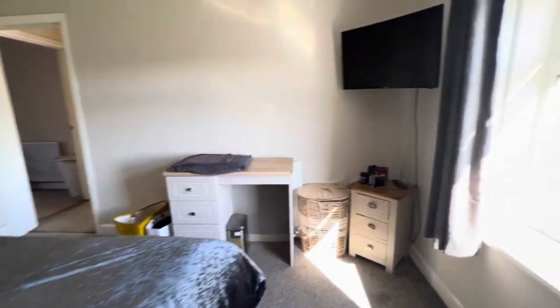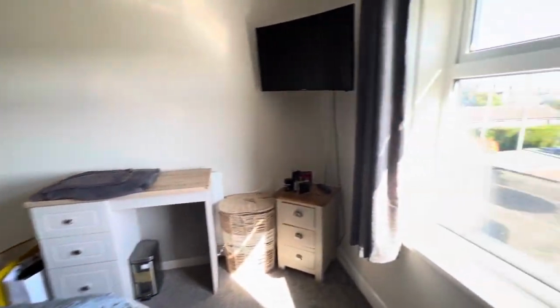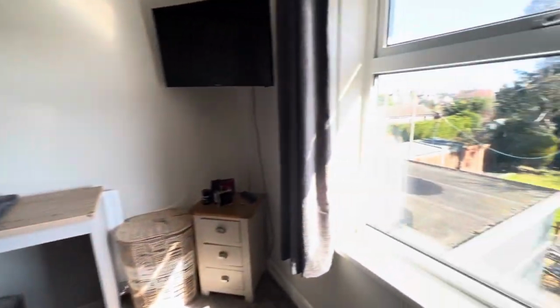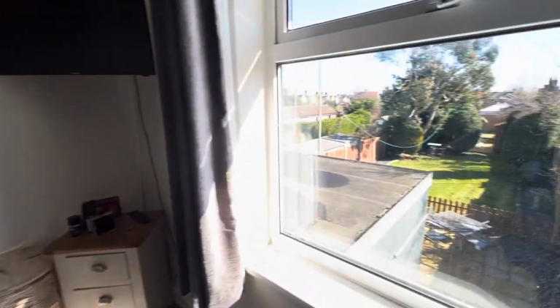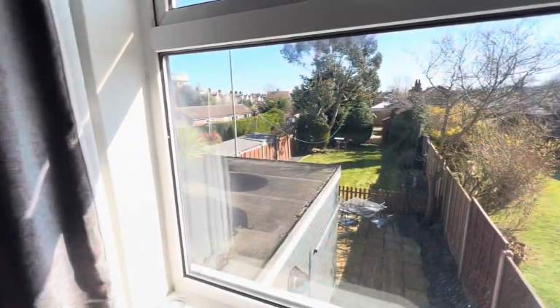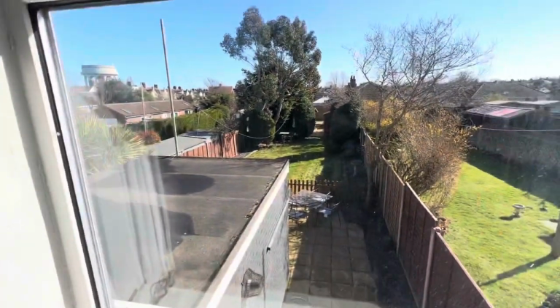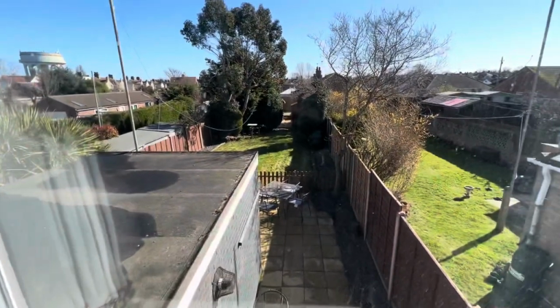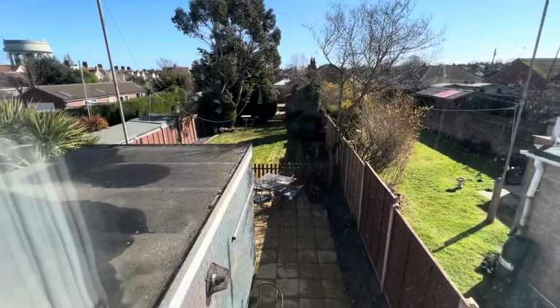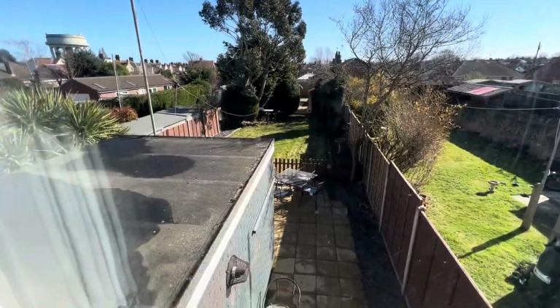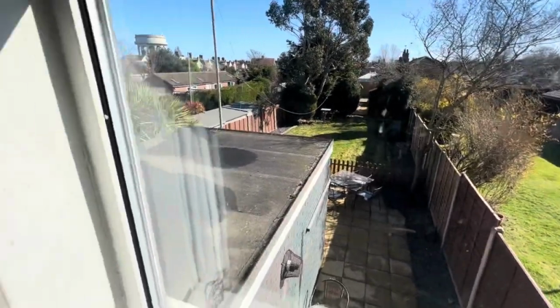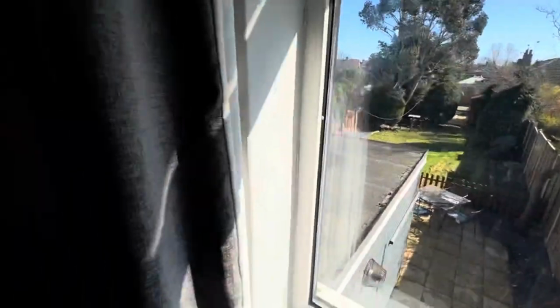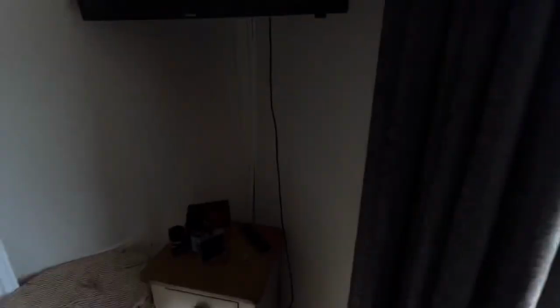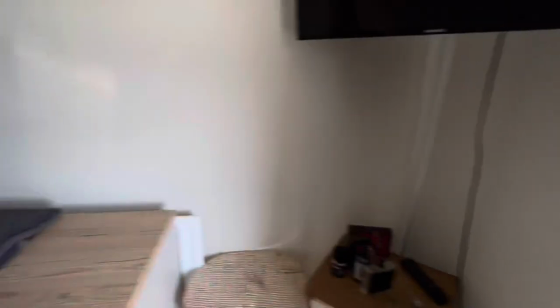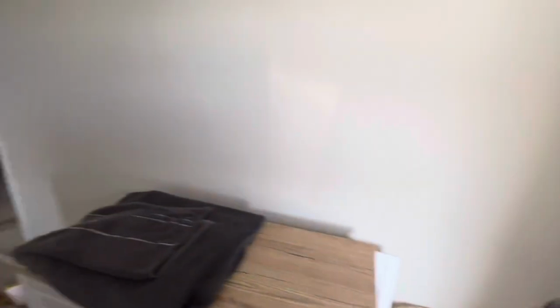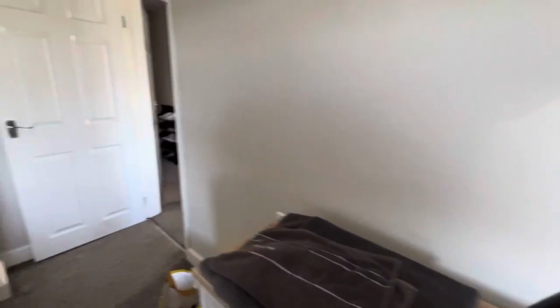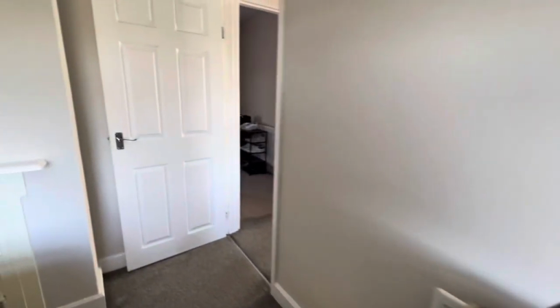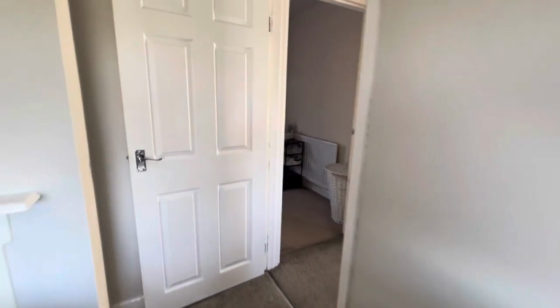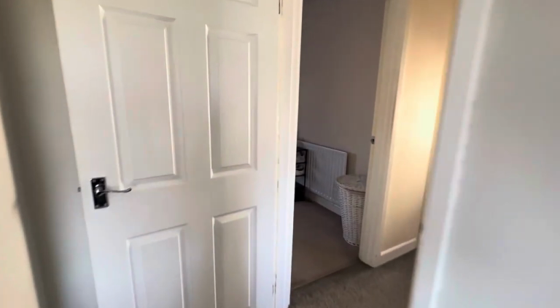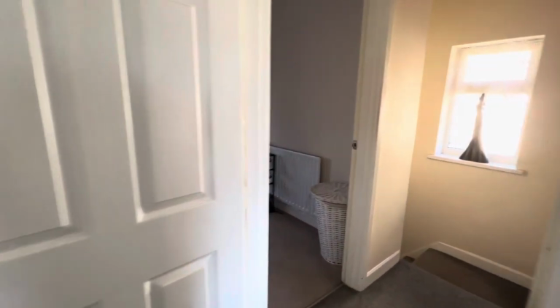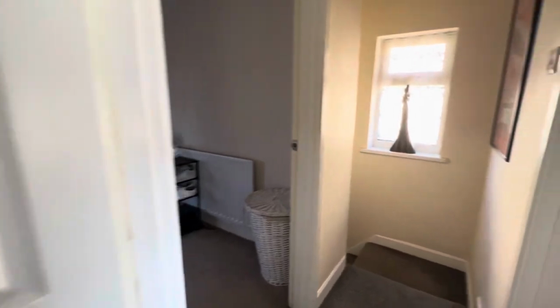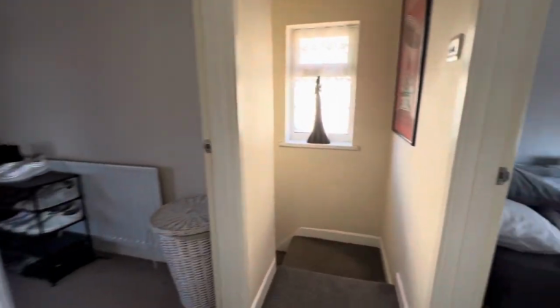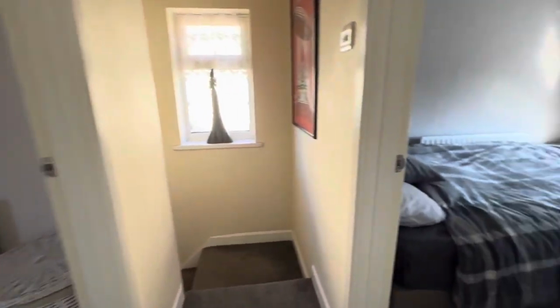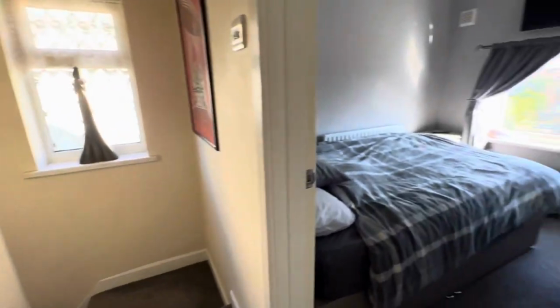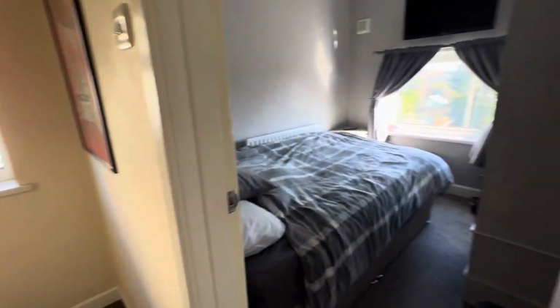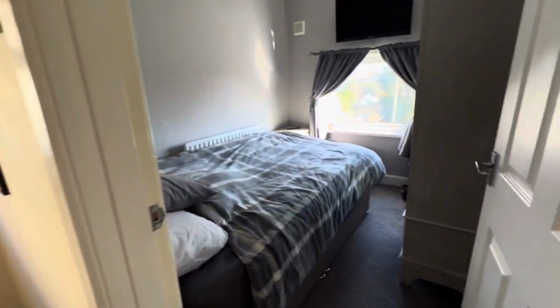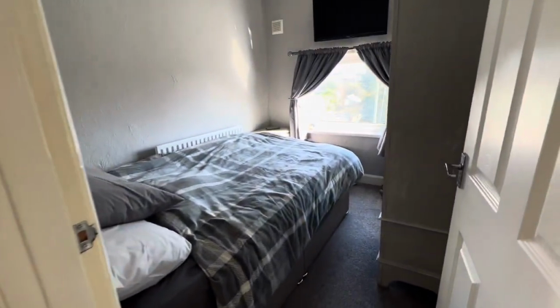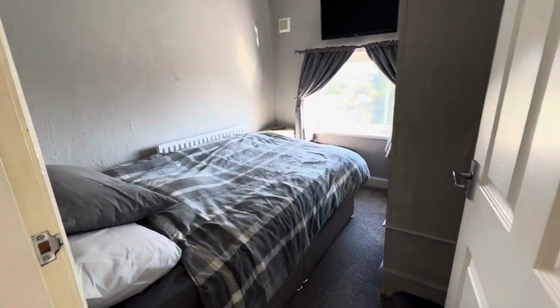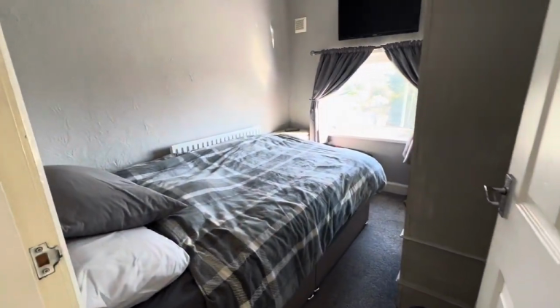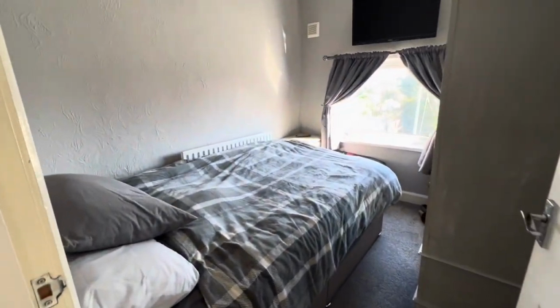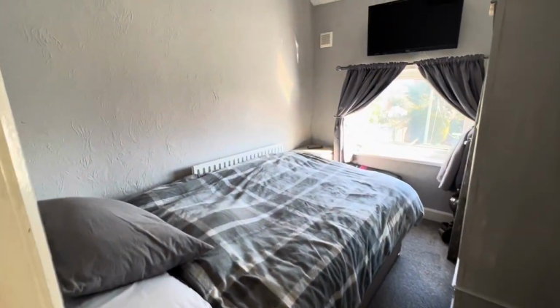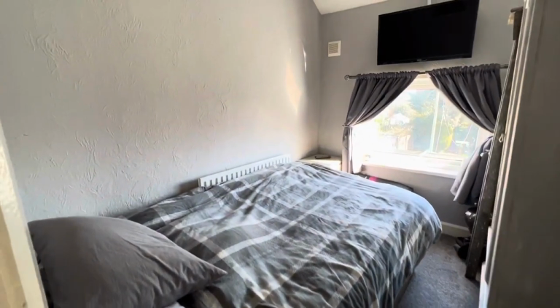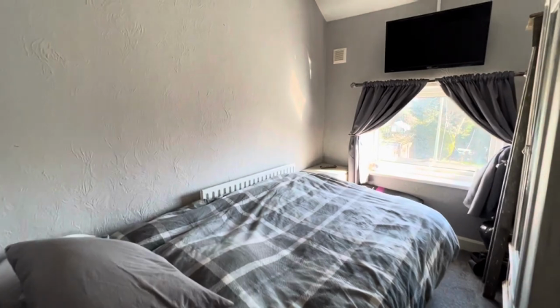Good views into the back garden from bedroom two. And finally, bedroom number three, which is a good-sized third bedroom — as you can see, there is actually a double bed in here at the moment.